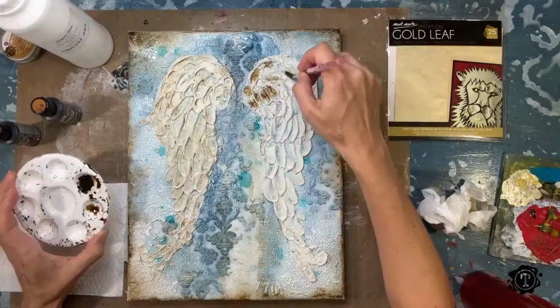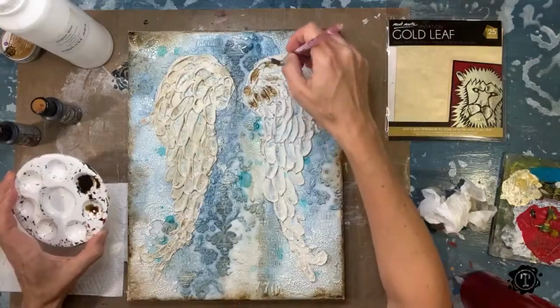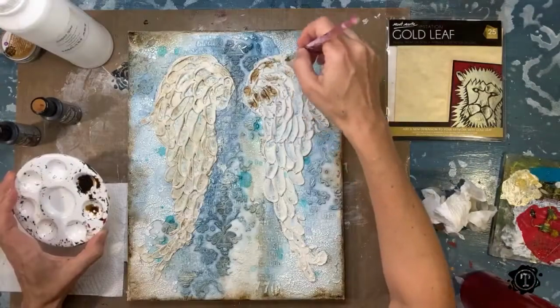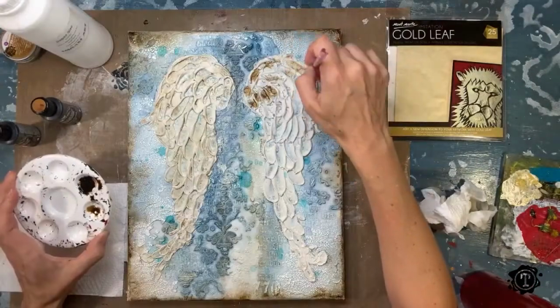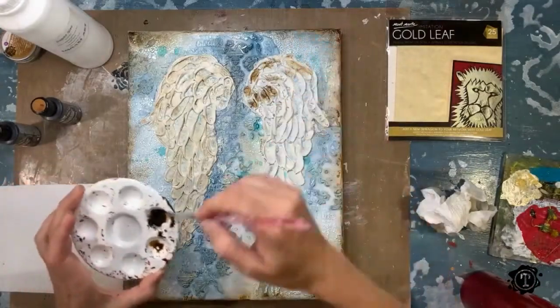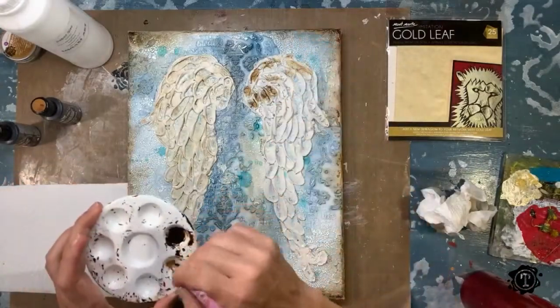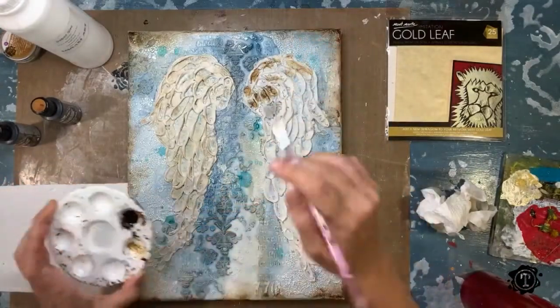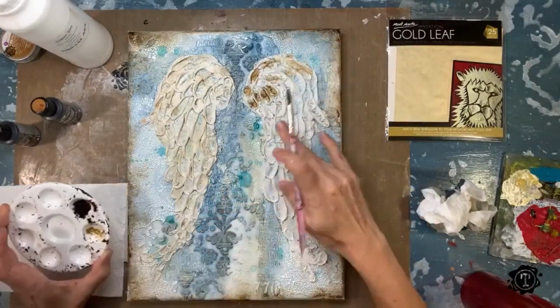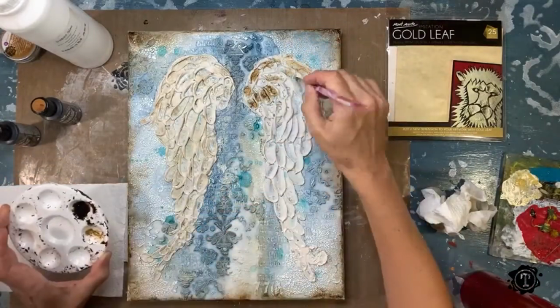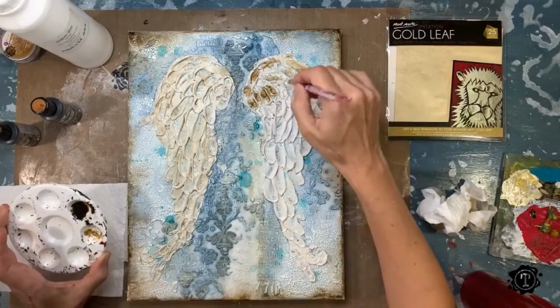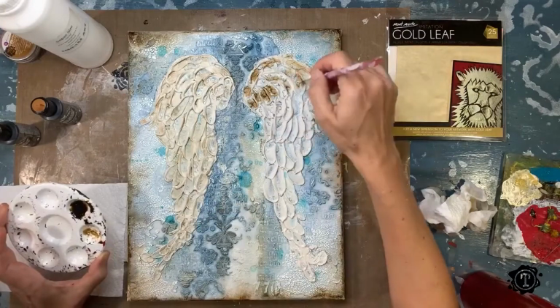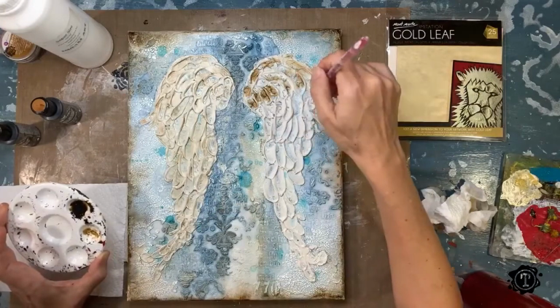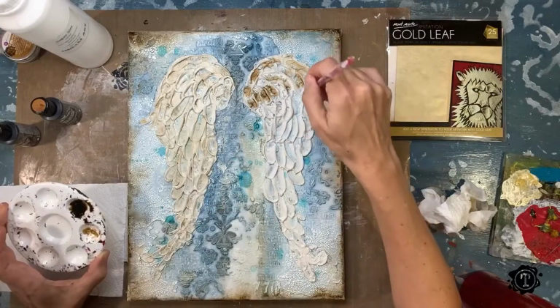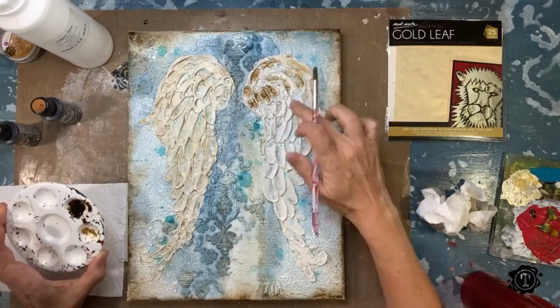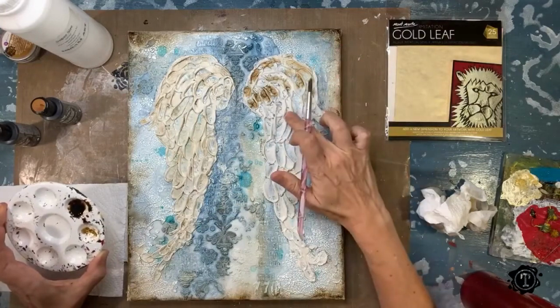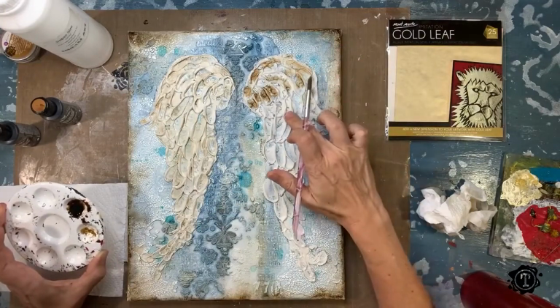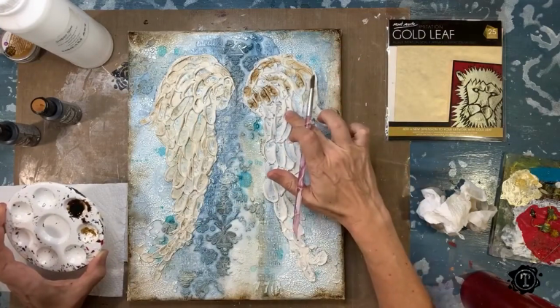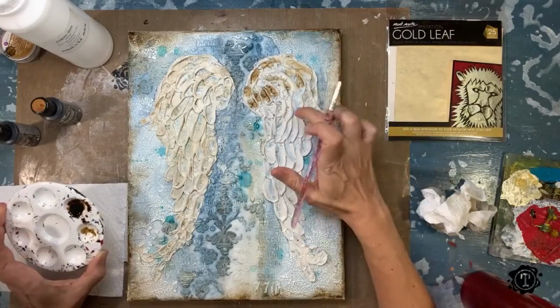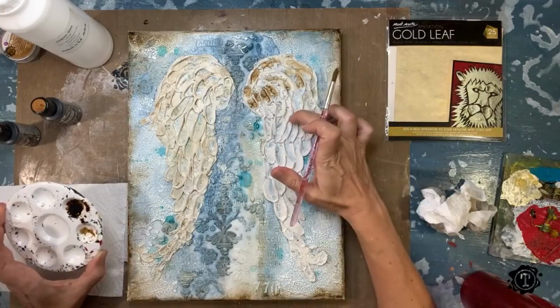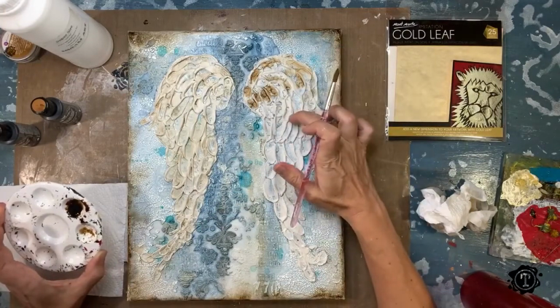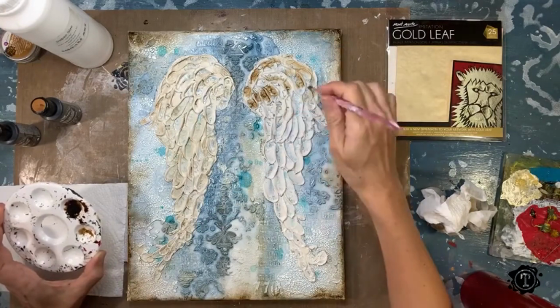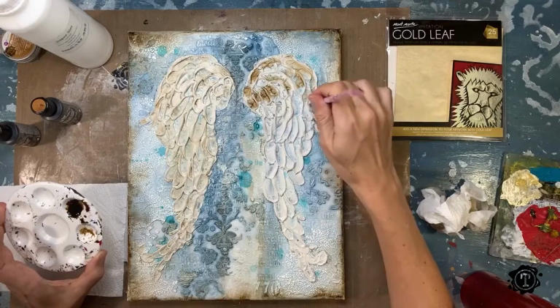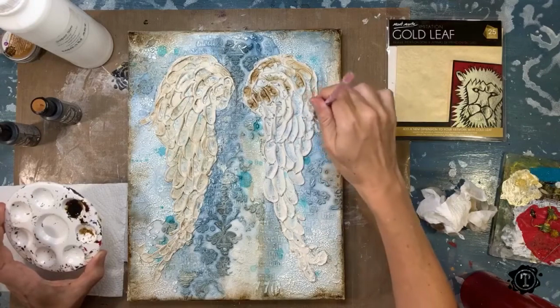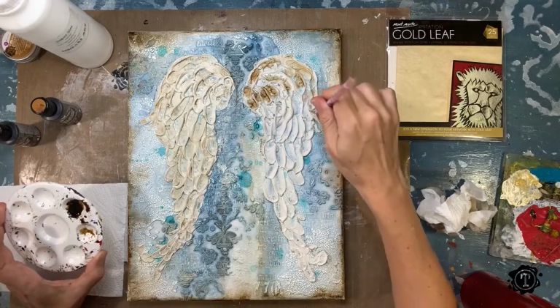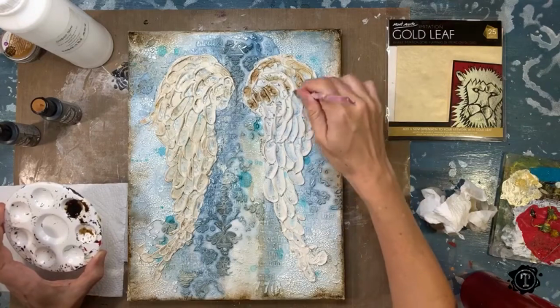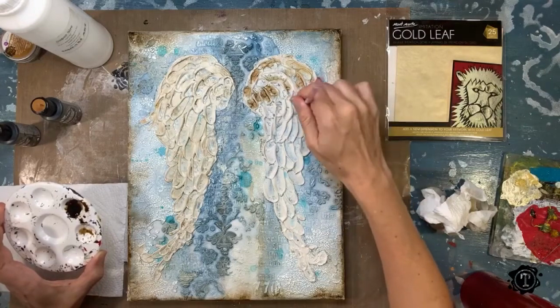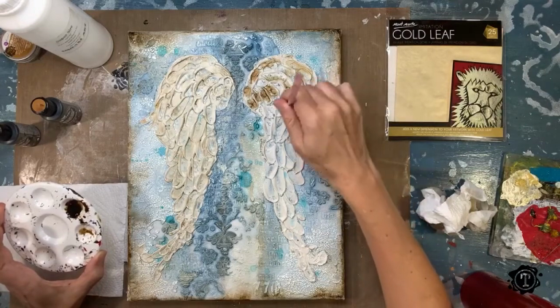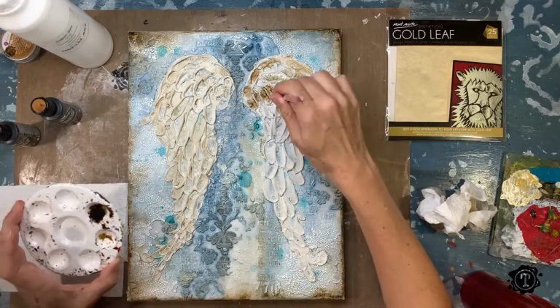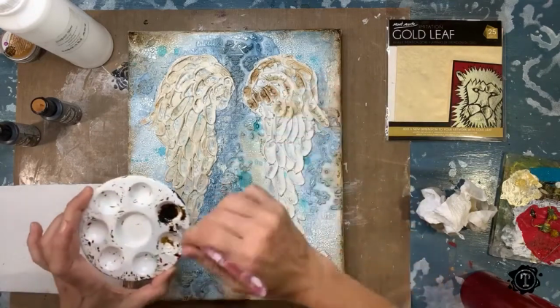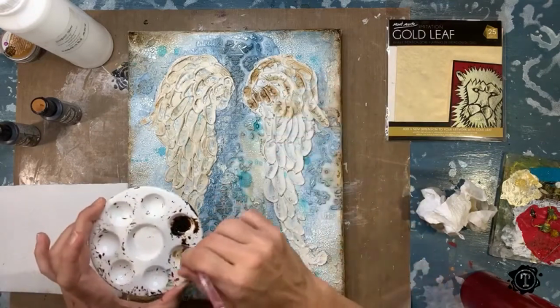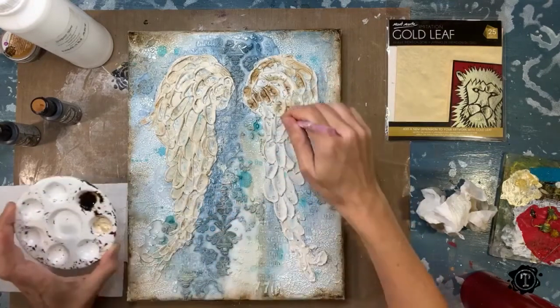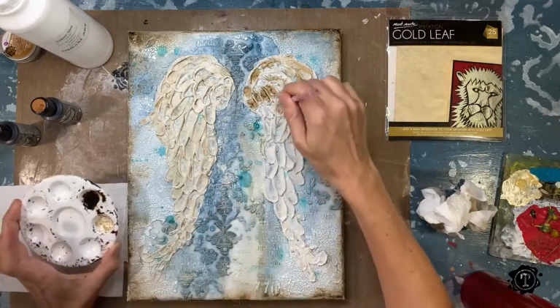Just a heads up: before you do any of this, this paste needs to be bone dry. If you push on it, it must be rock hard. It must not leave an indentation from your nail or anything — if it does, you need to wait.